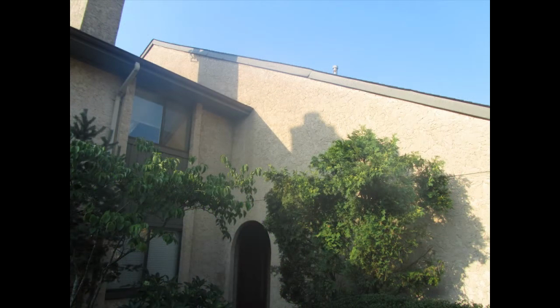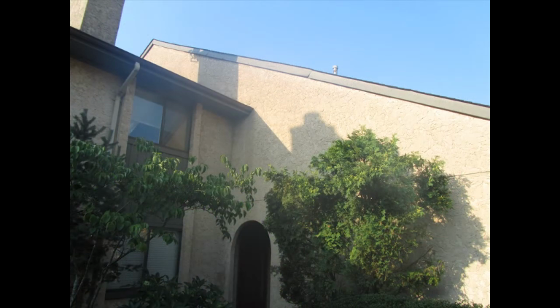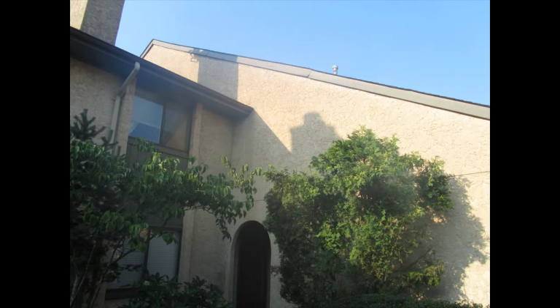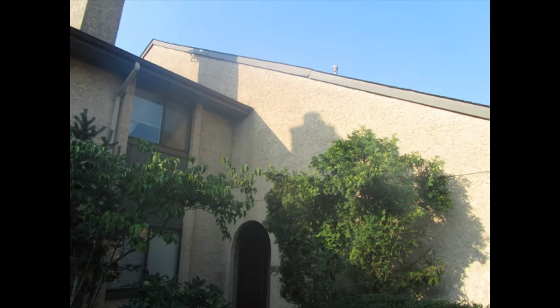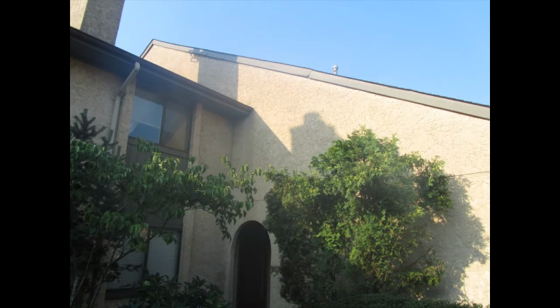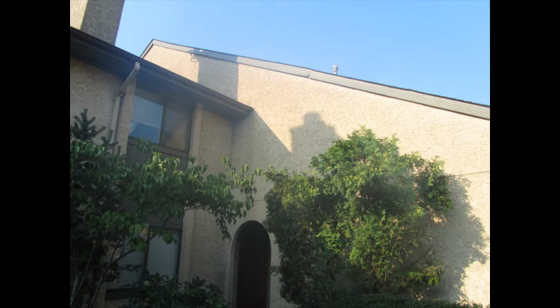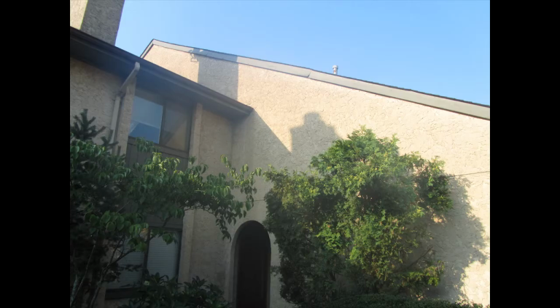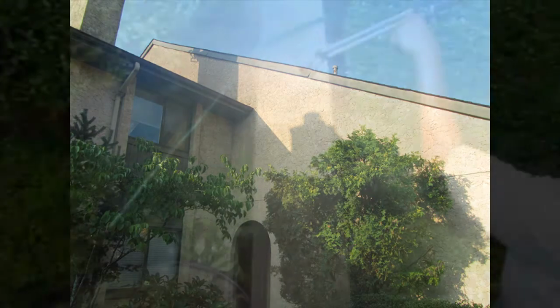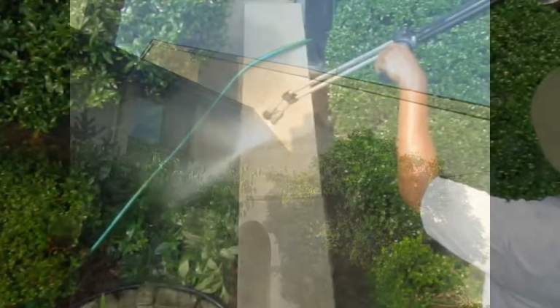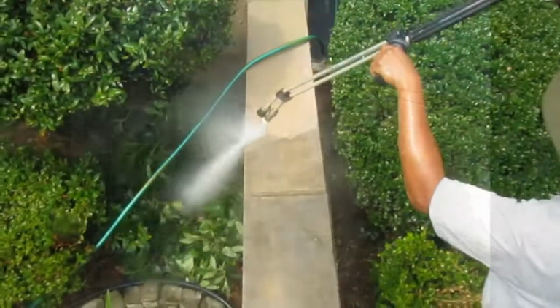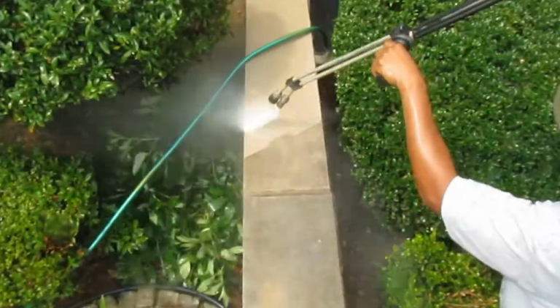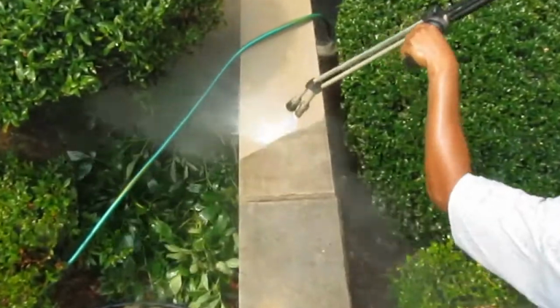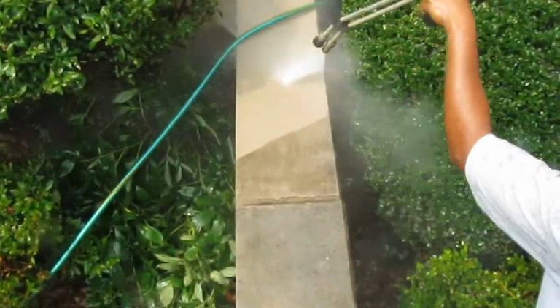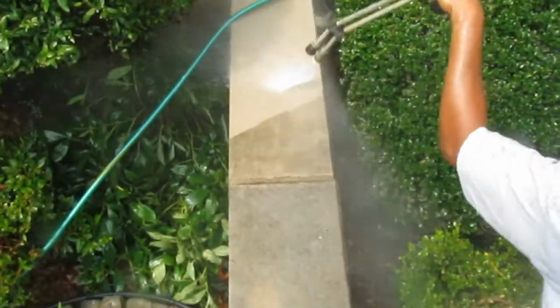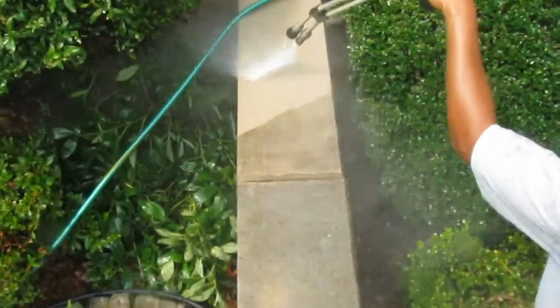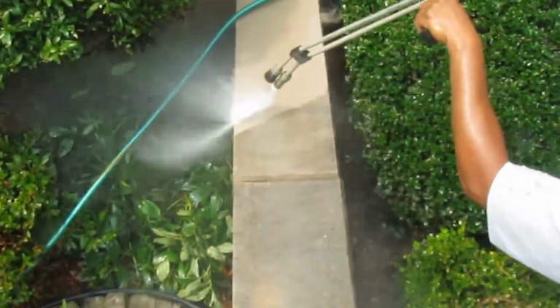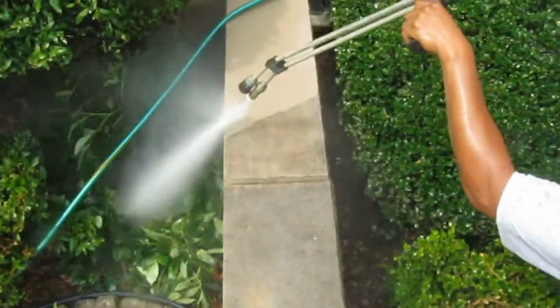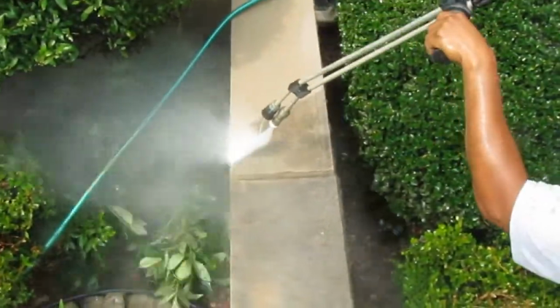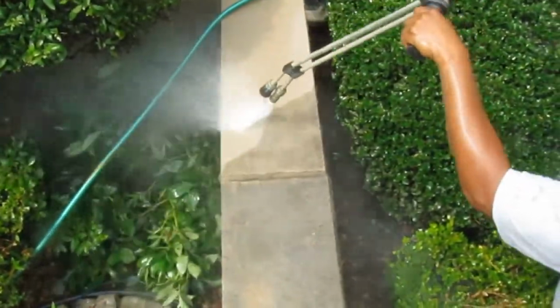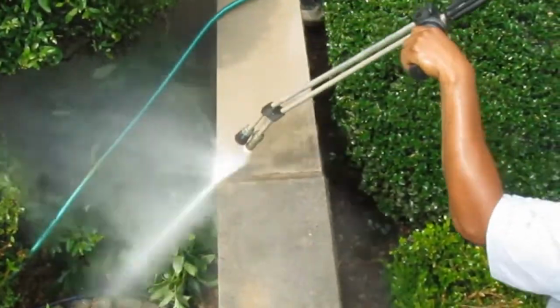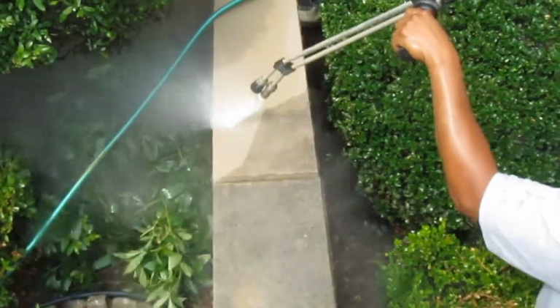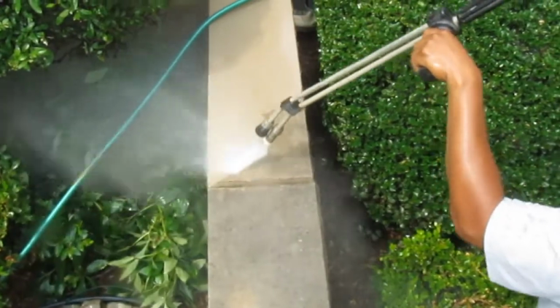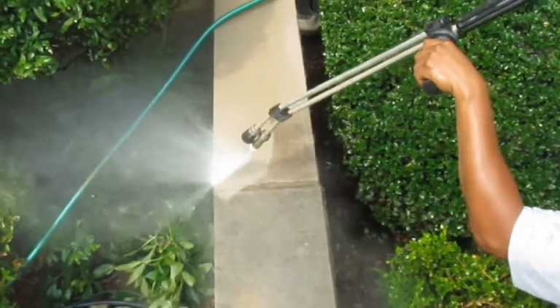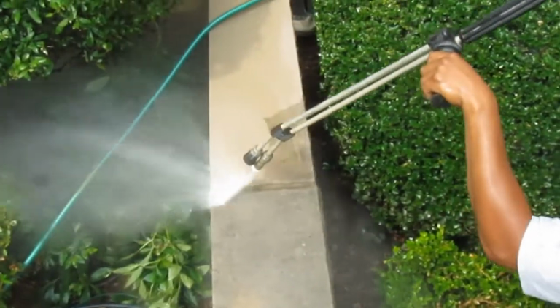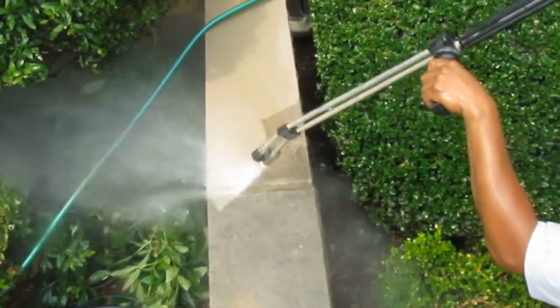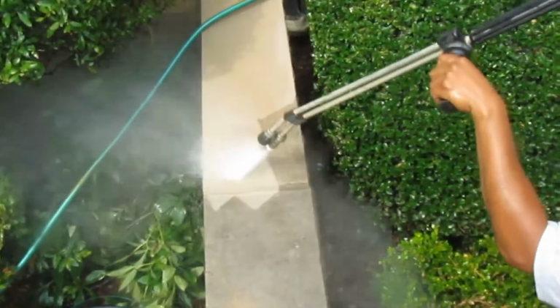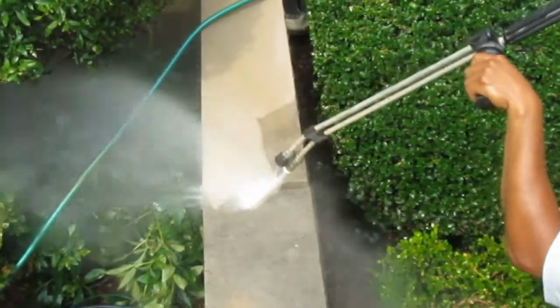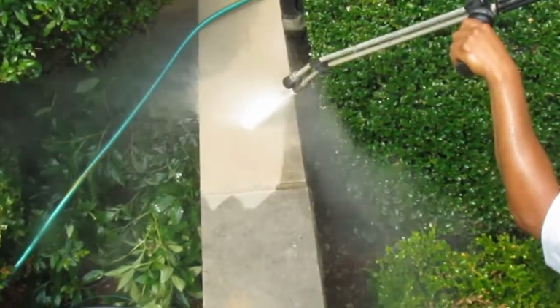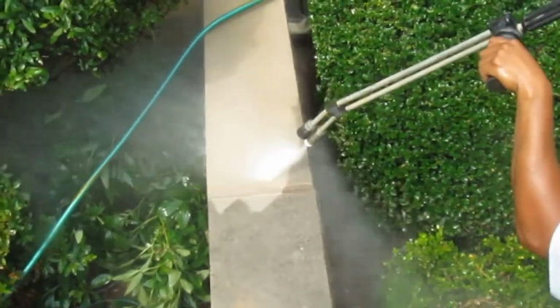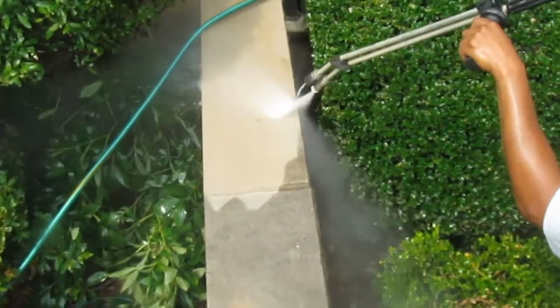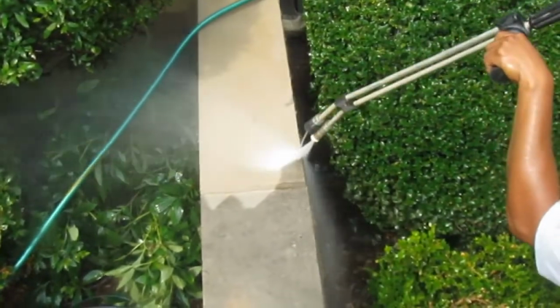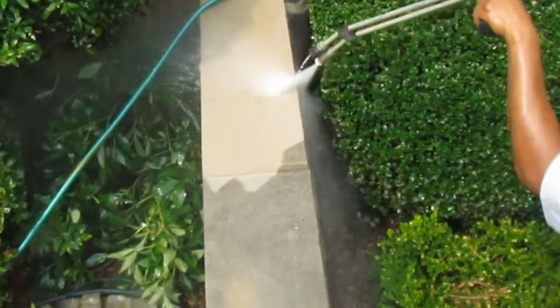We're also going to clean the limestone tops of the walls. They do get cleaned pretty effectively — you can see the dirt coming right off. You can't hurt those with the power washer; you can put it pretty close at a high setting.